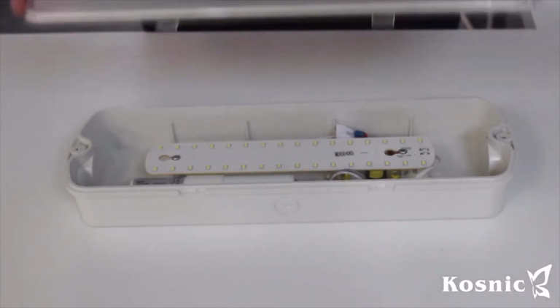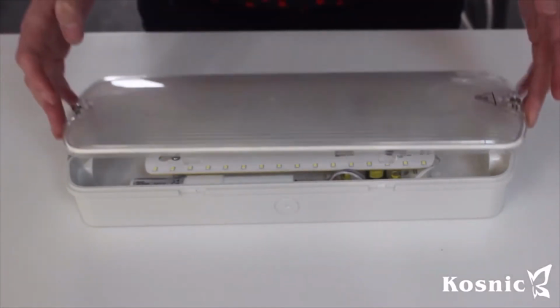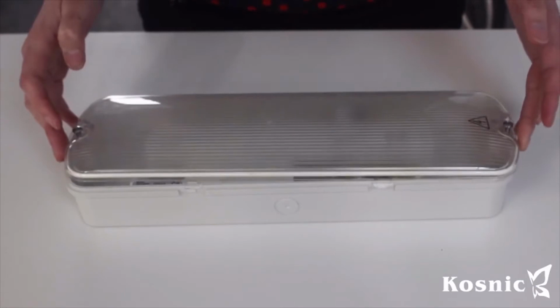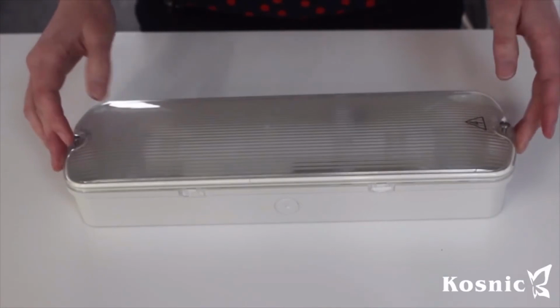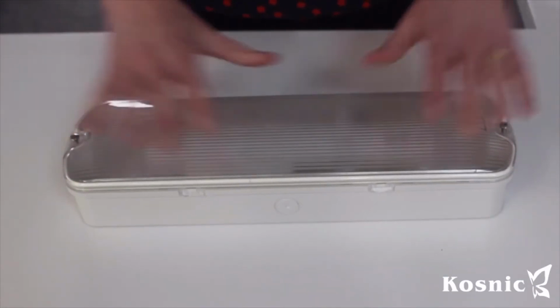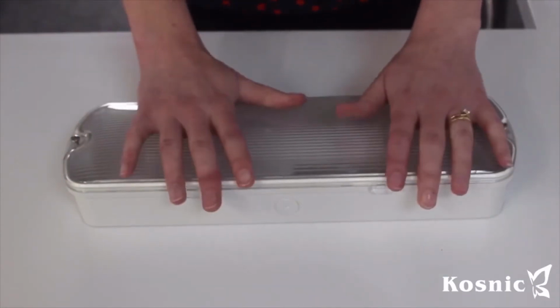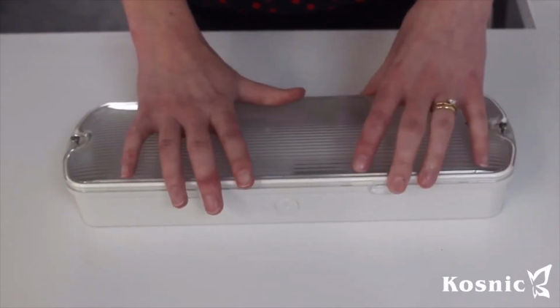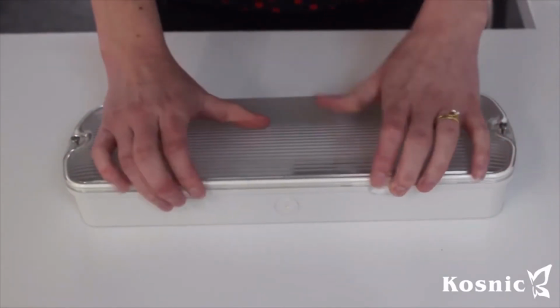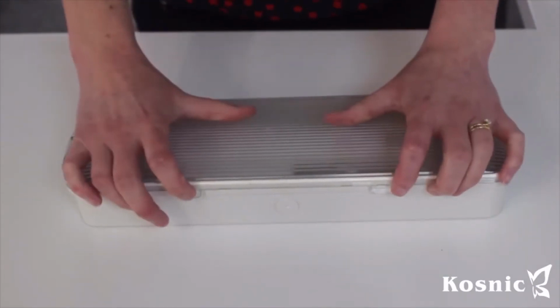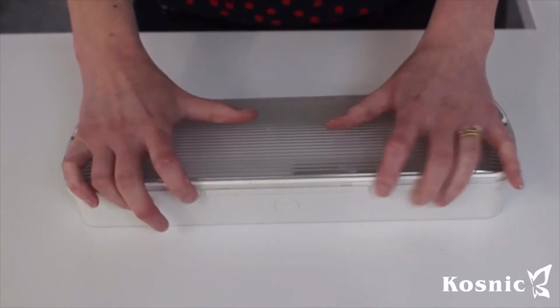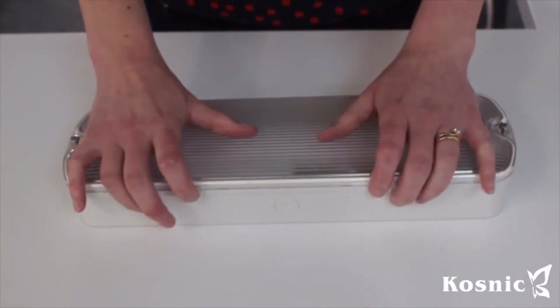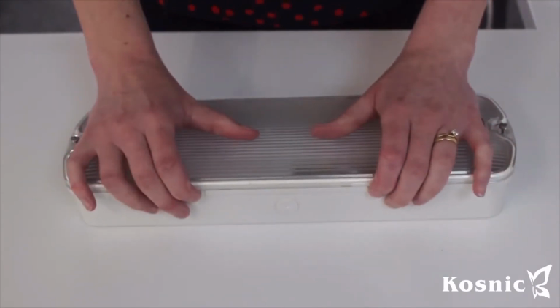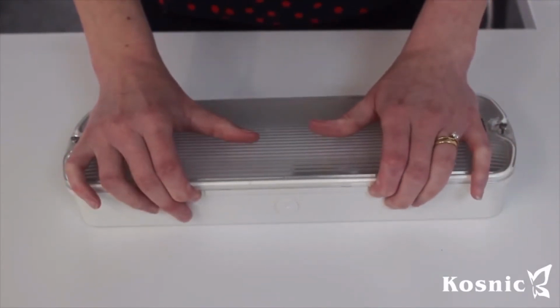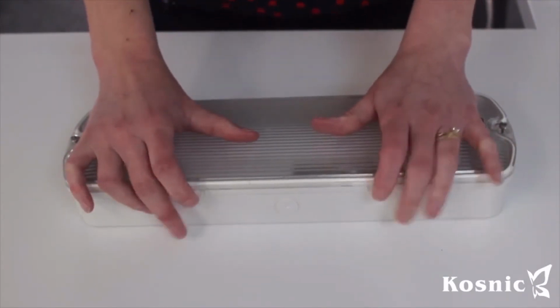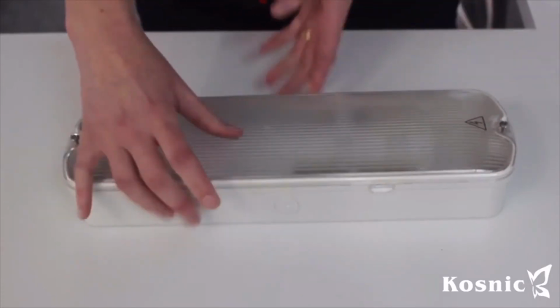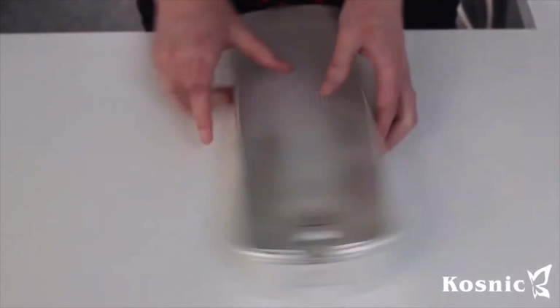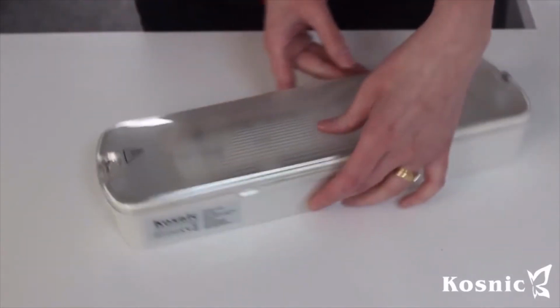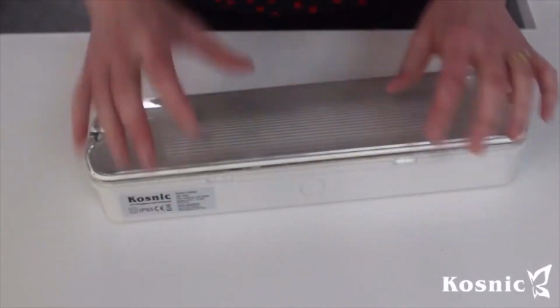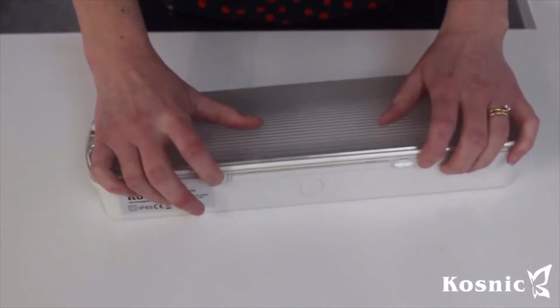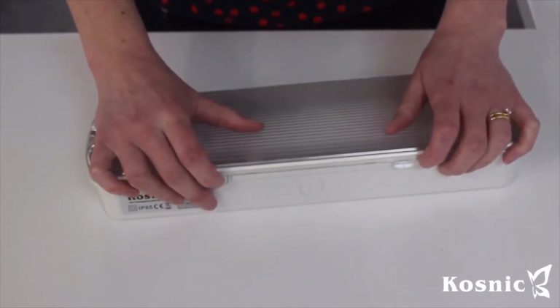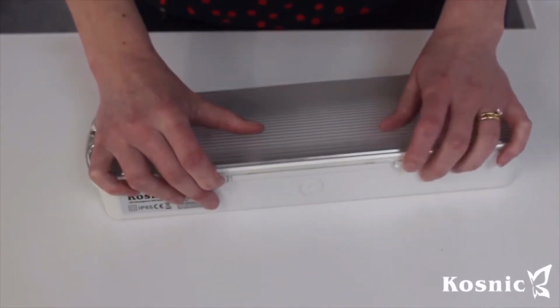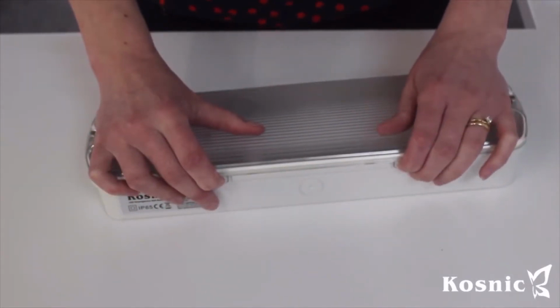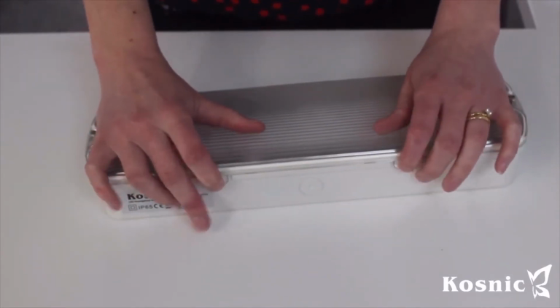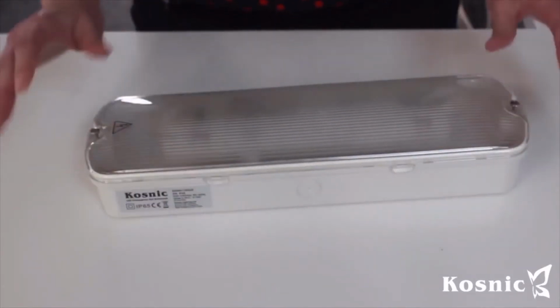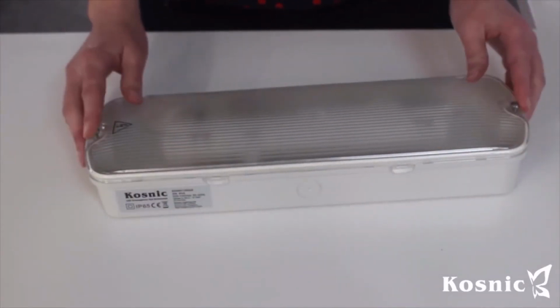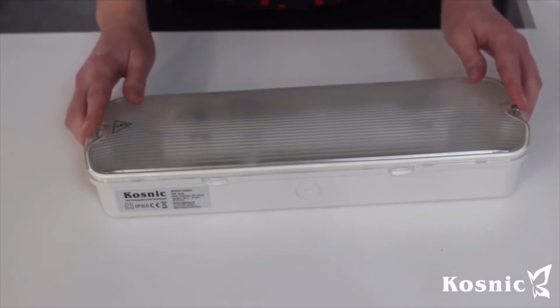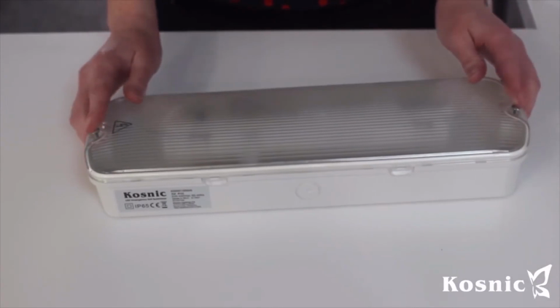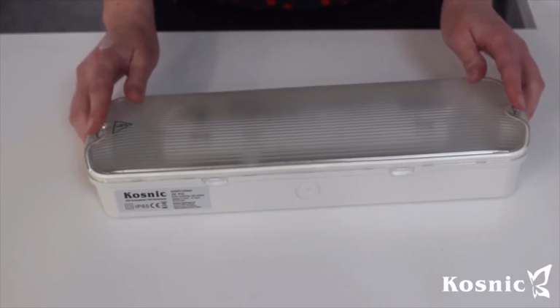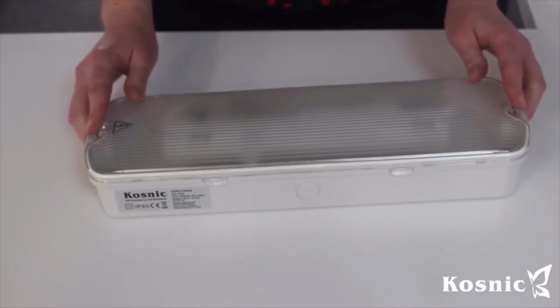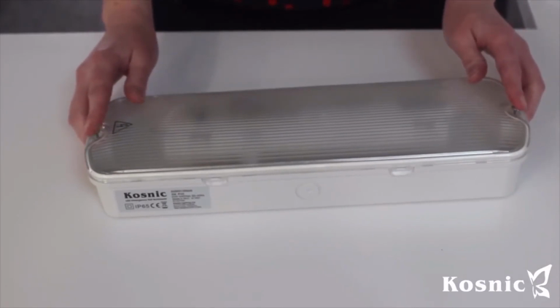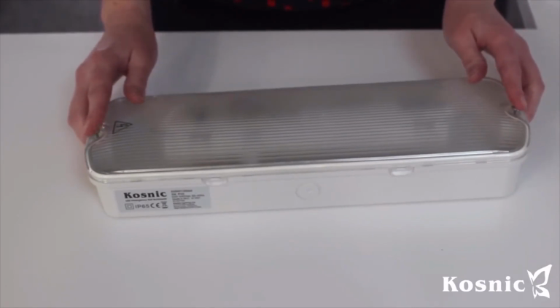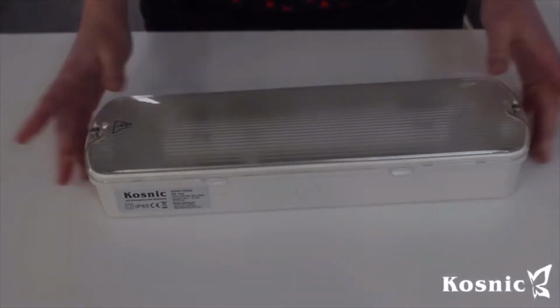When attaching the cover there are four click points. You click those in and then finish off by screwing the diffuser on as well.